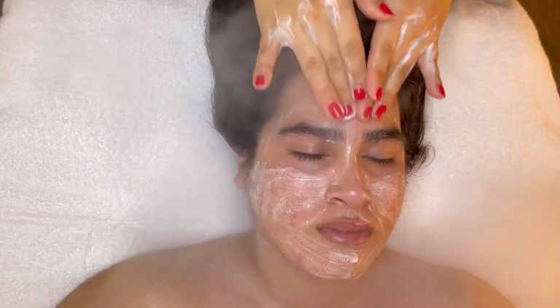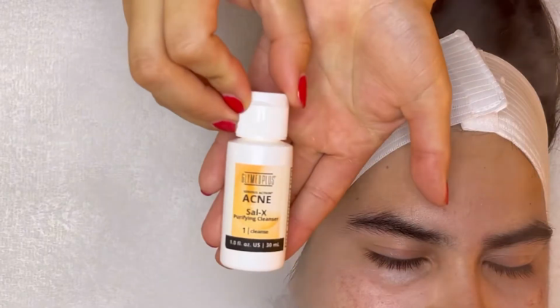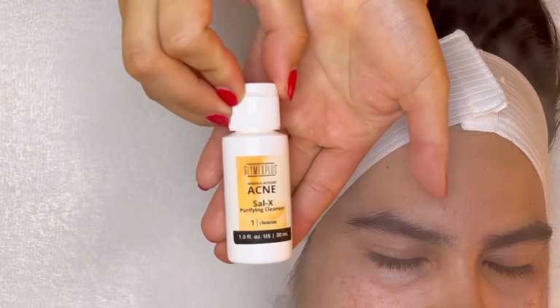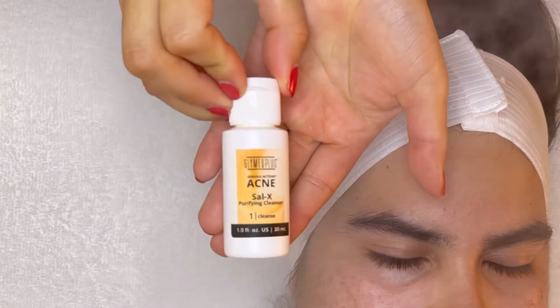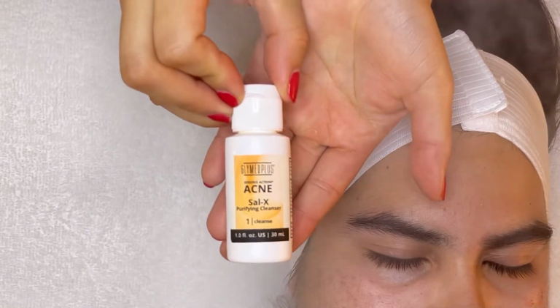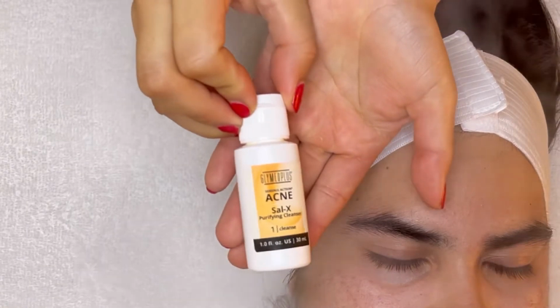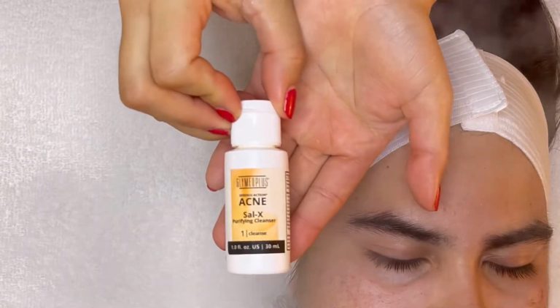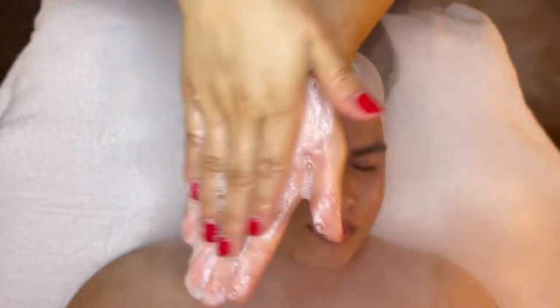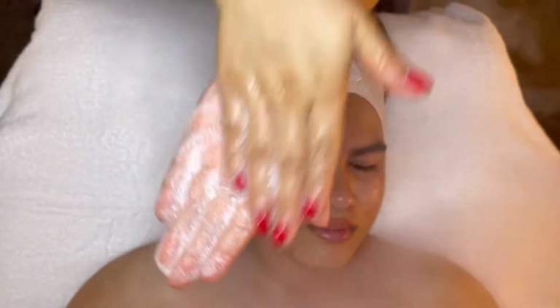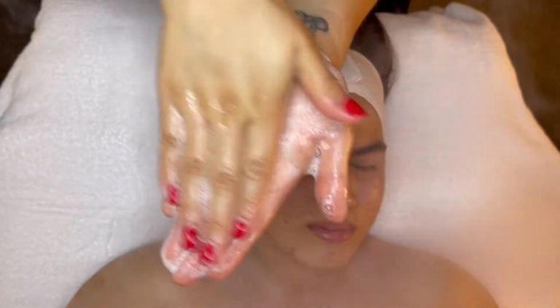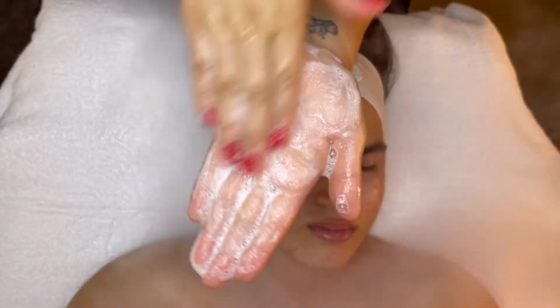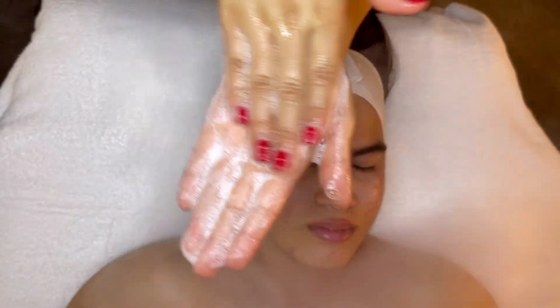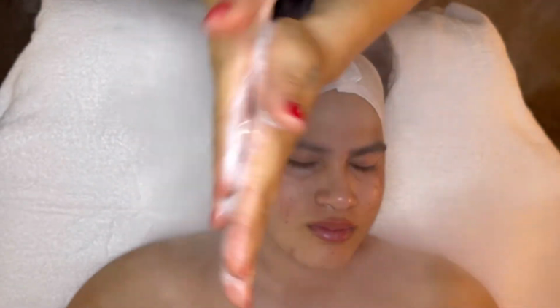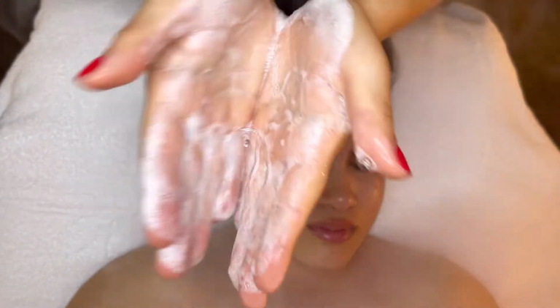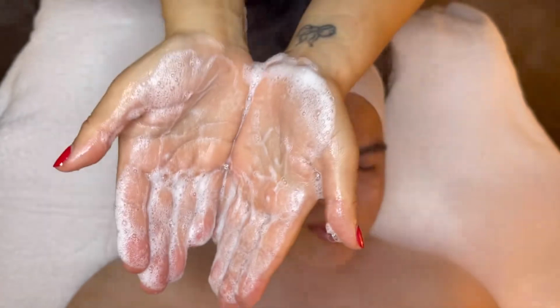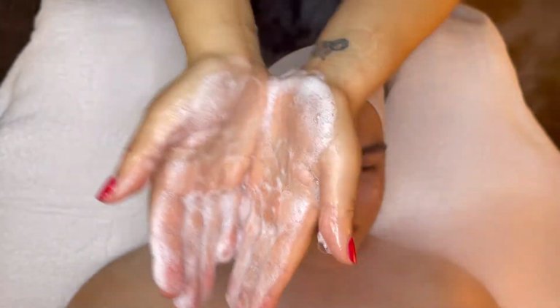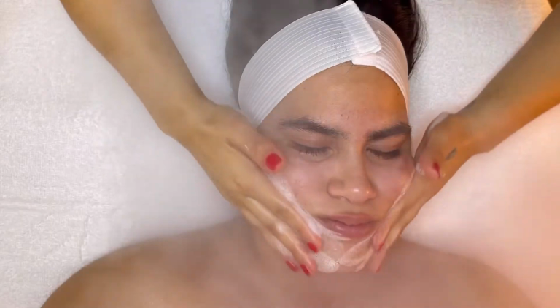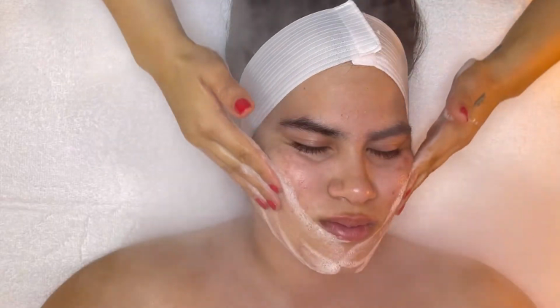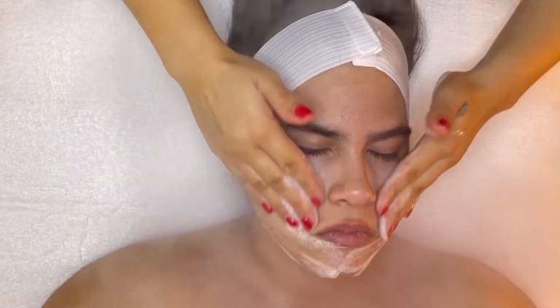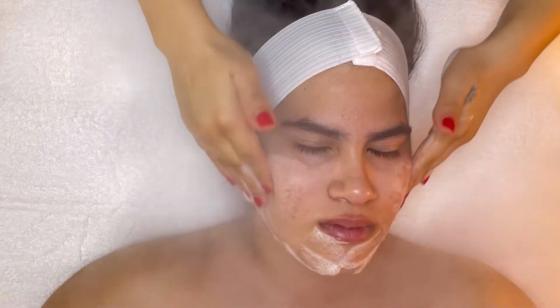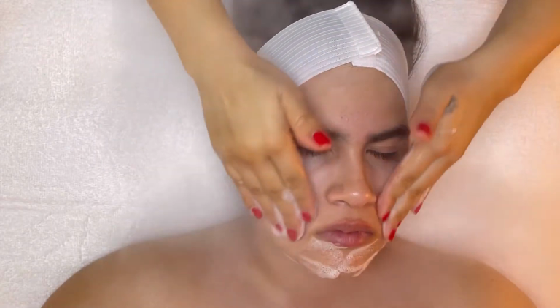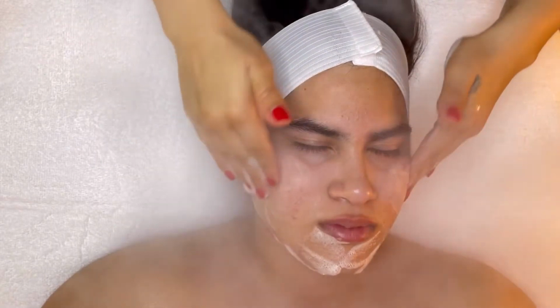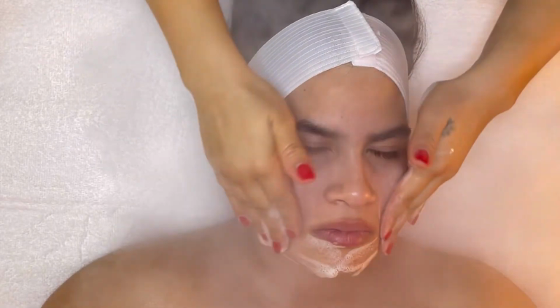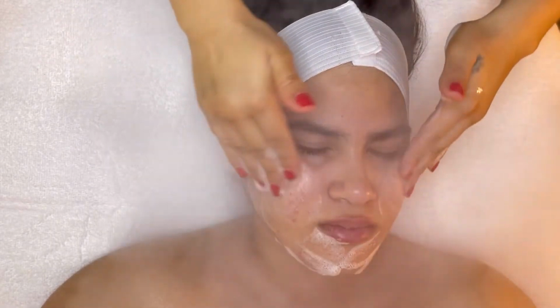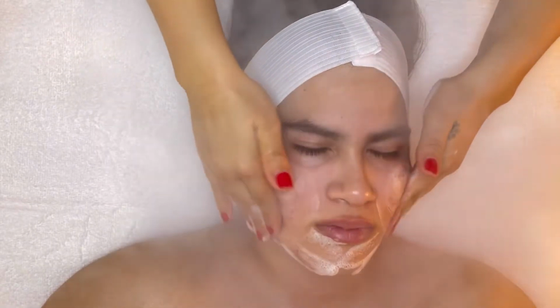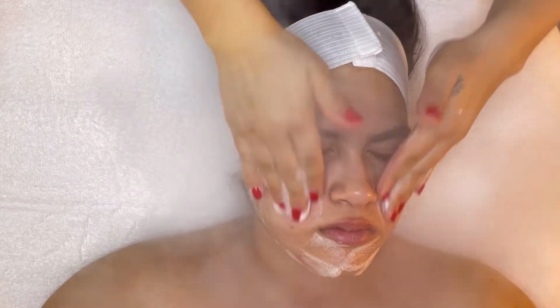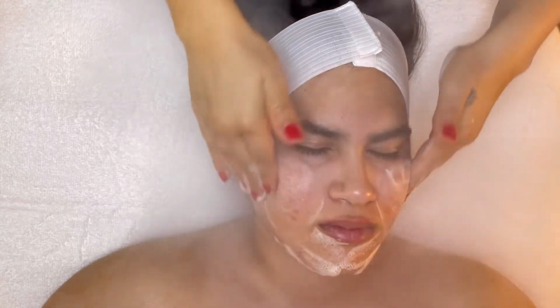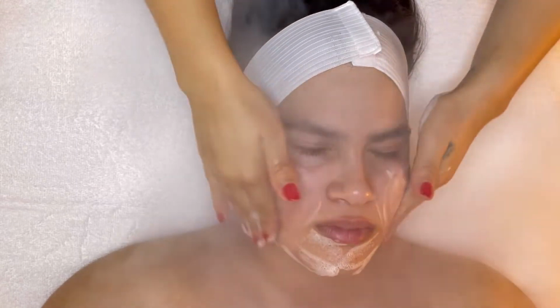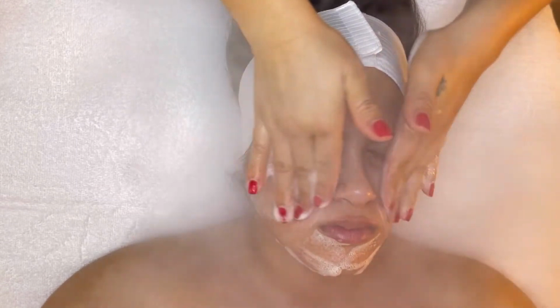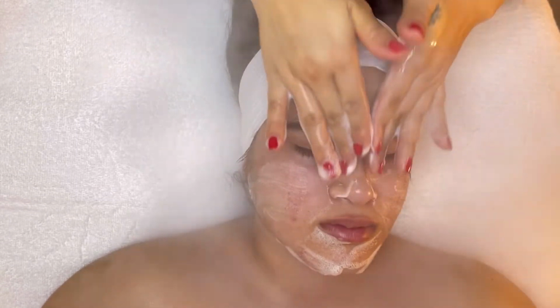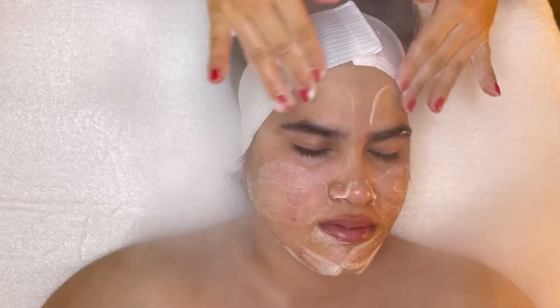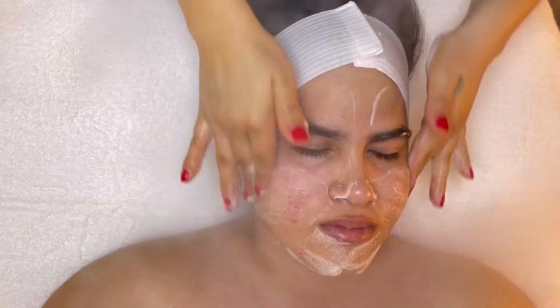For our second cleanse, we're going to use the Salix Cleanser. This powerful facial wash is formulated with 2% salicylic acid to kill bacteria, reduce oil production, and slow shedding in the follicle, which prevents clogging.